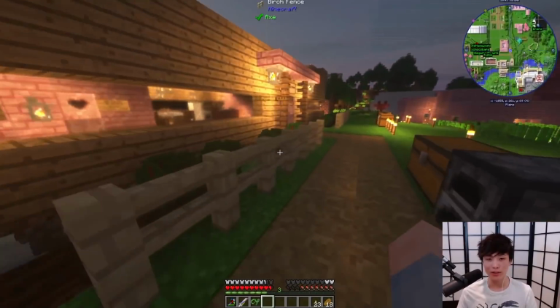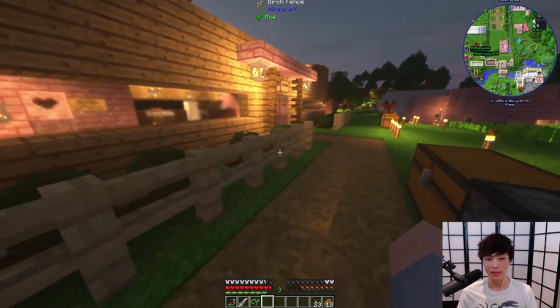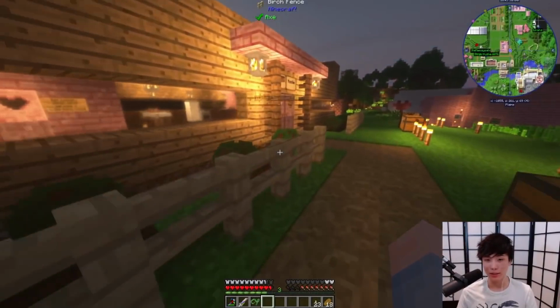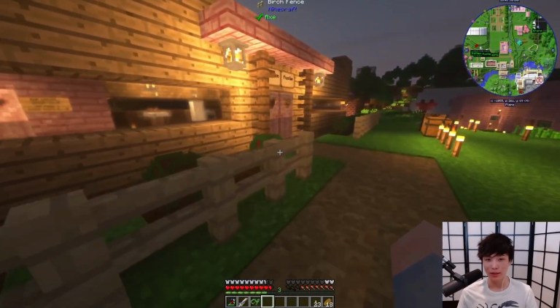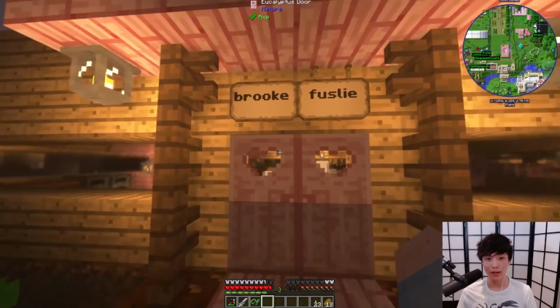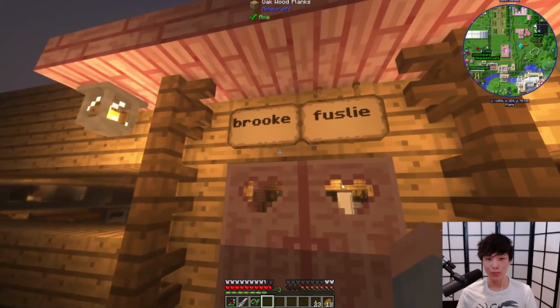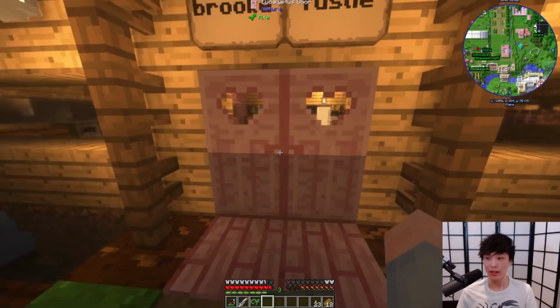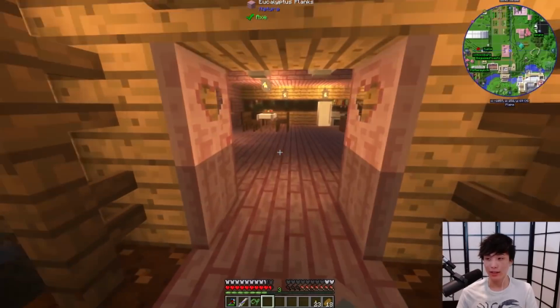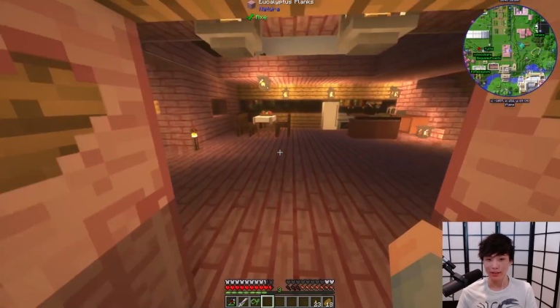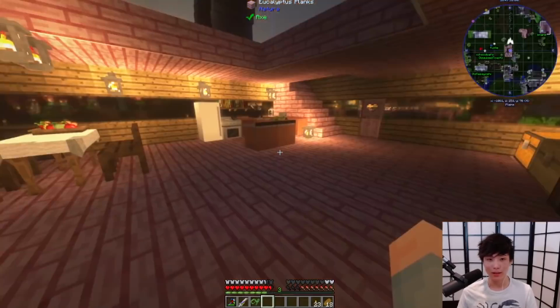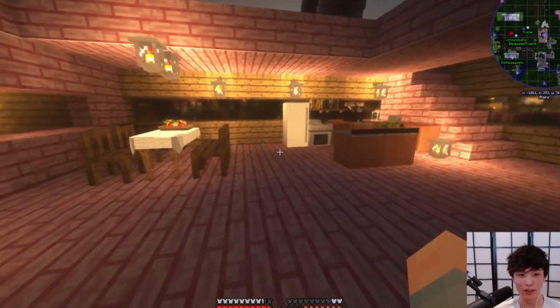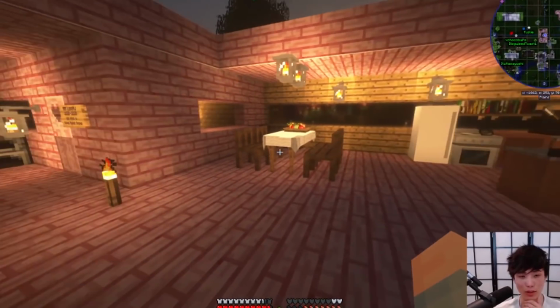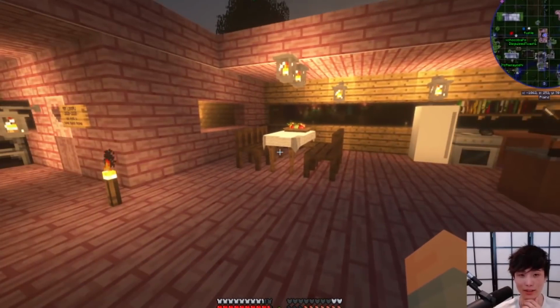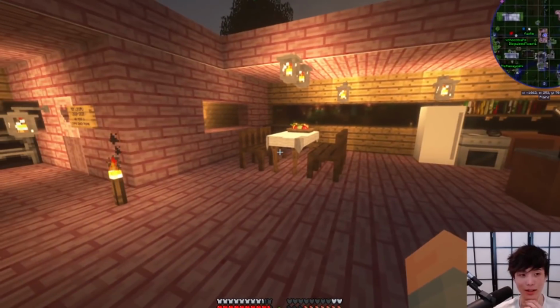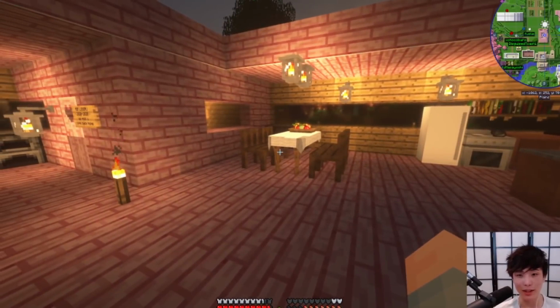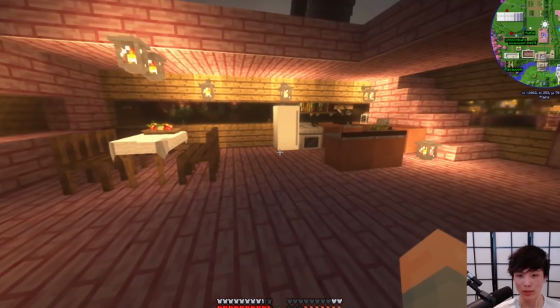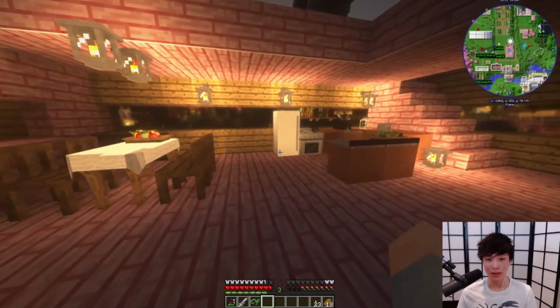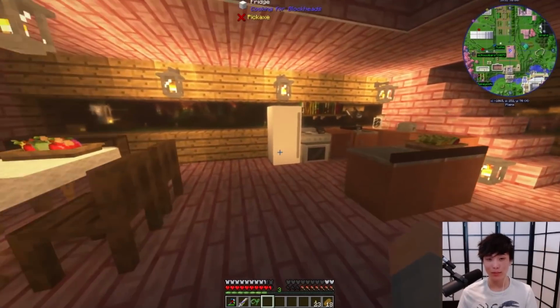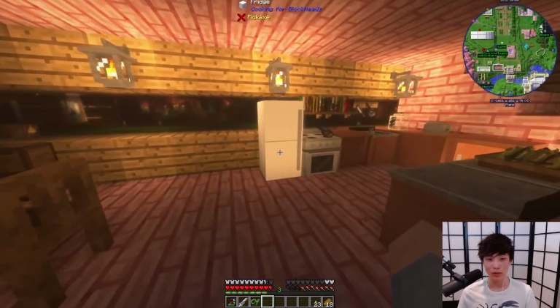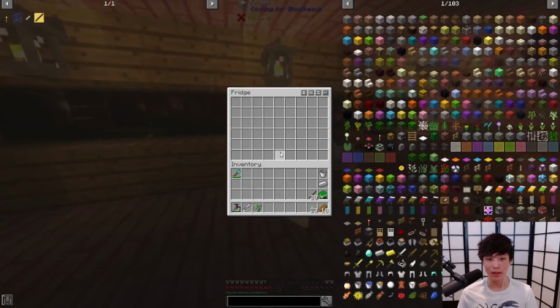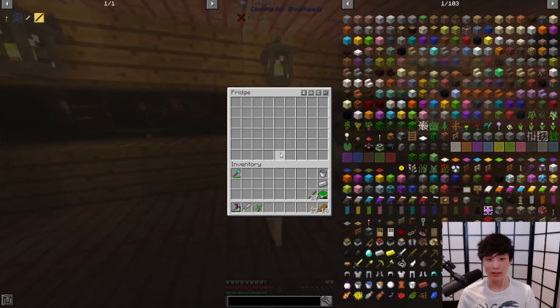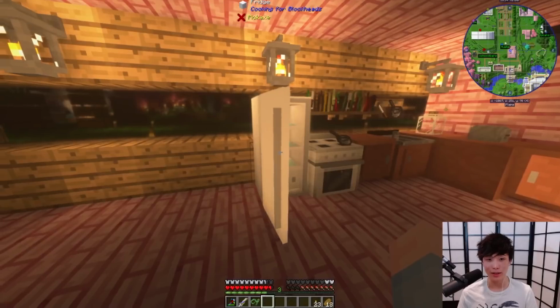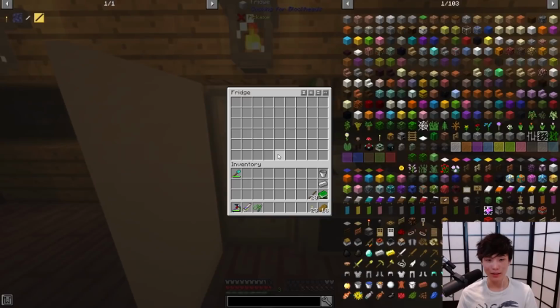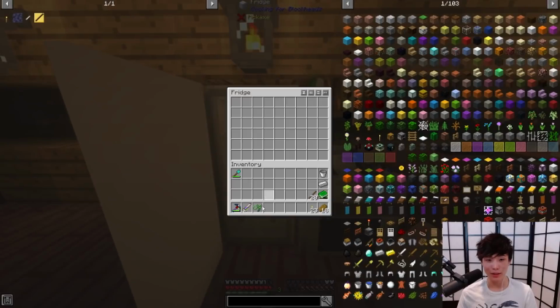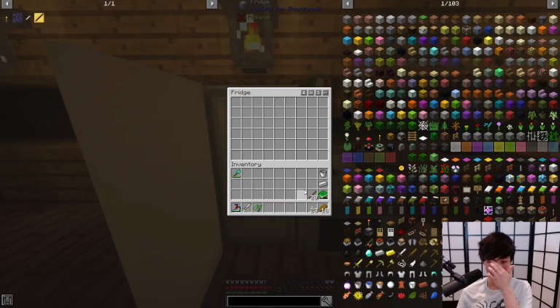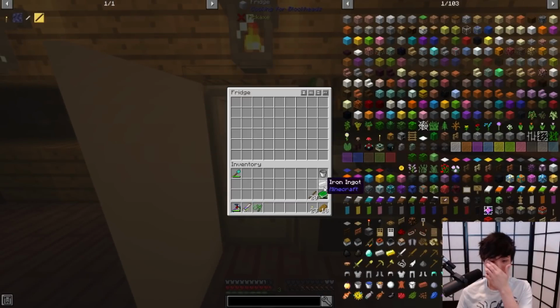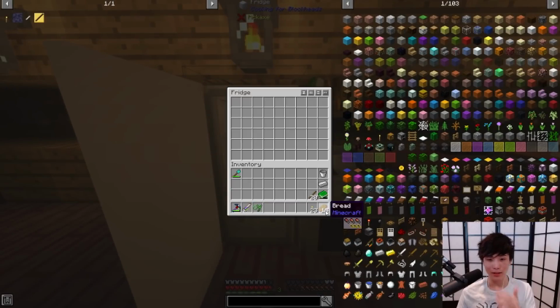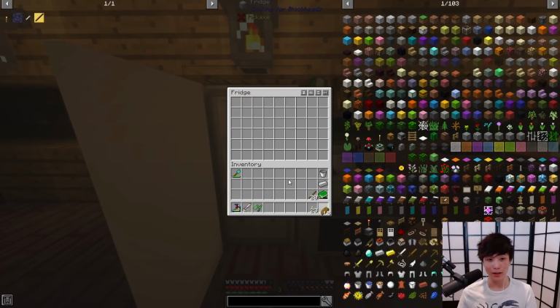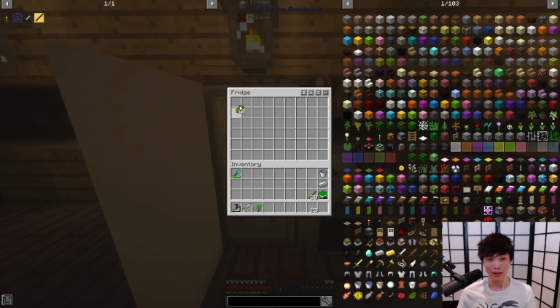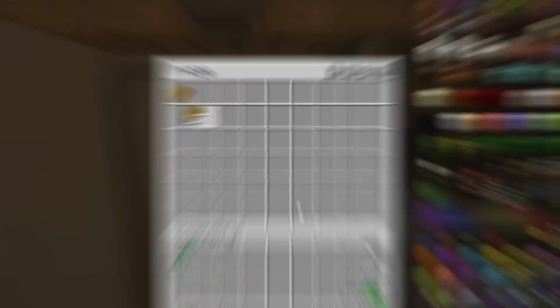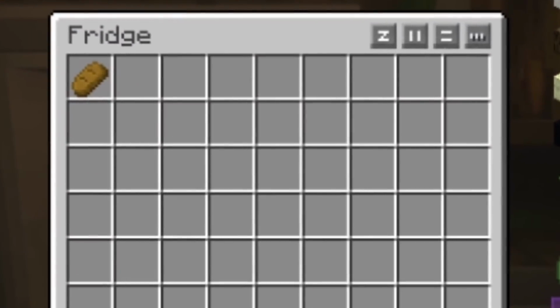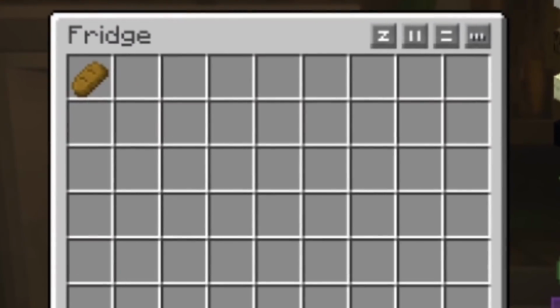This is Leslie's house over here. It's Brooke and Leslie's house. Oh, this is pretty nice. They got a table, a refrigerator. Anything in there? Nothing in there.